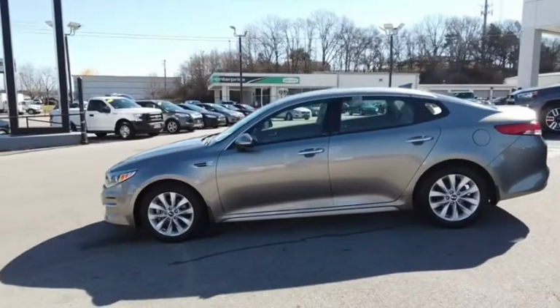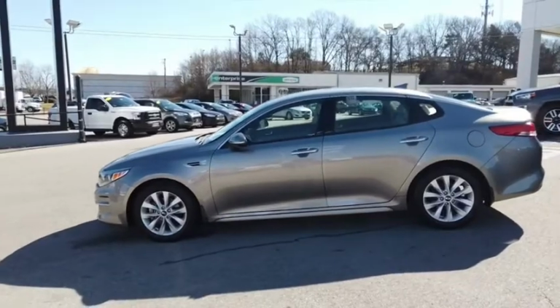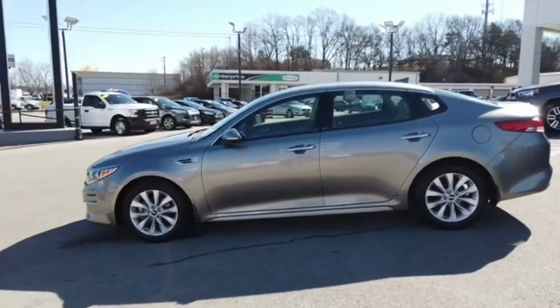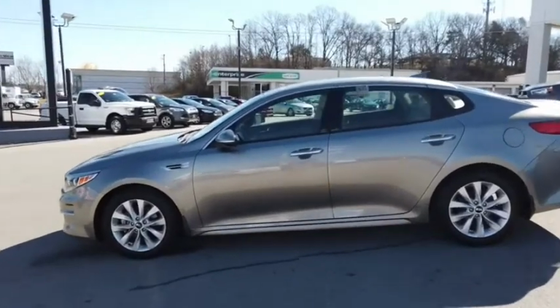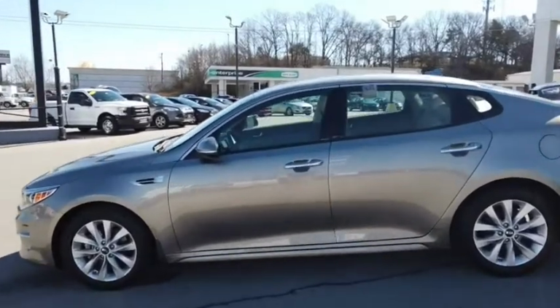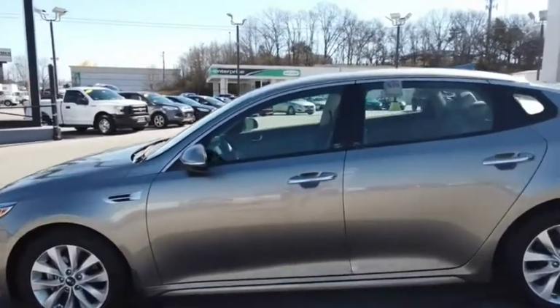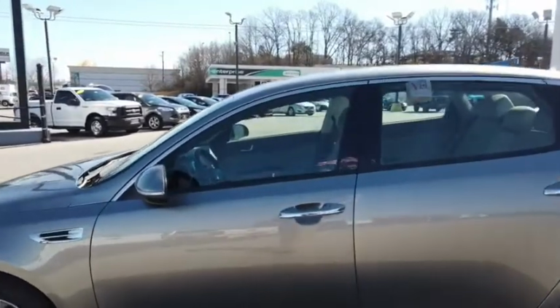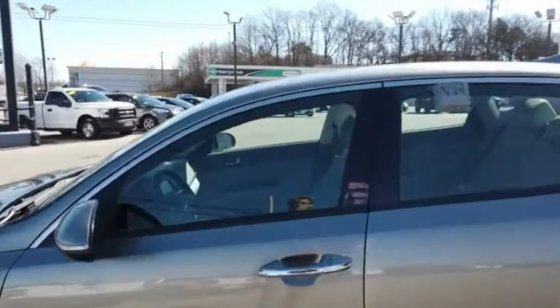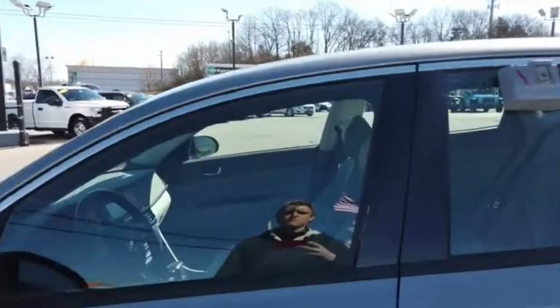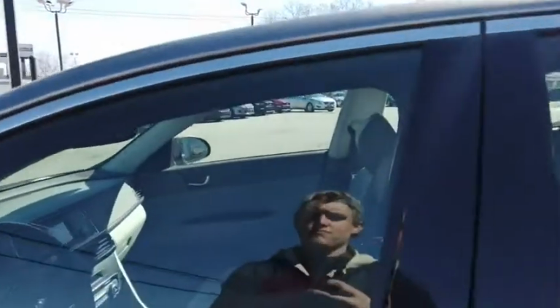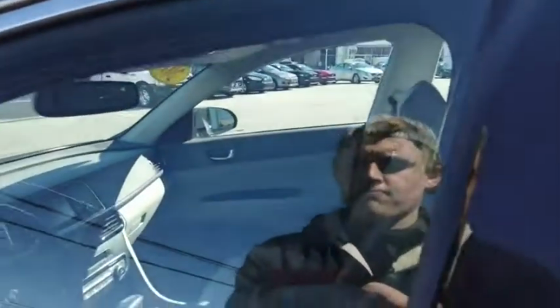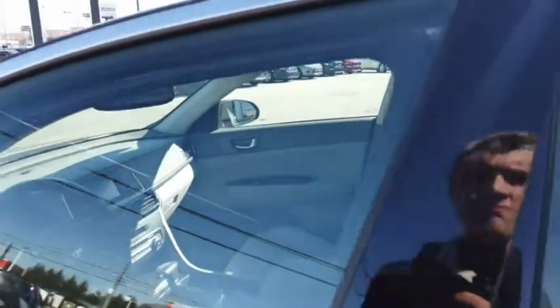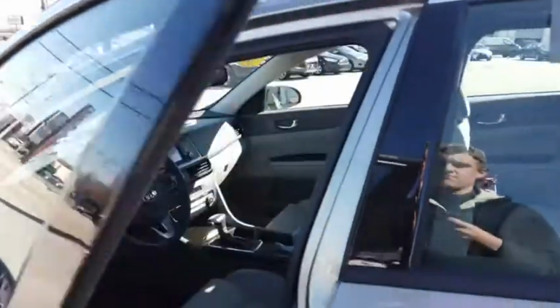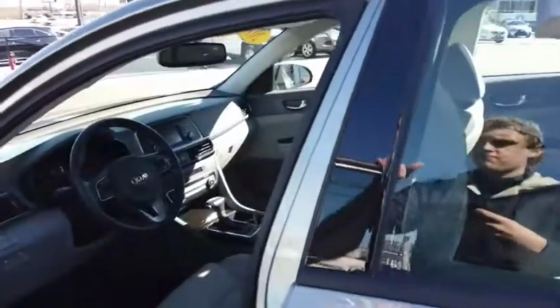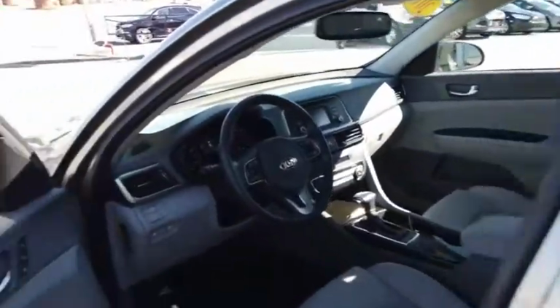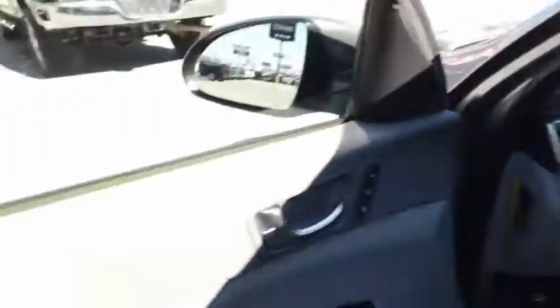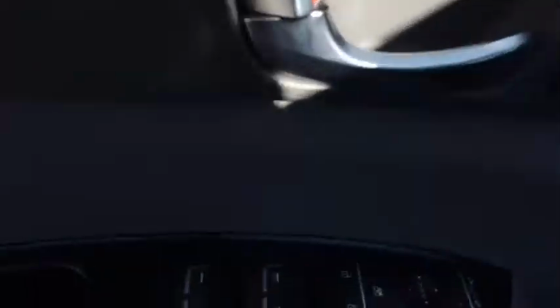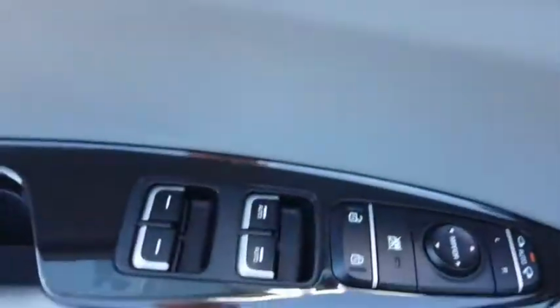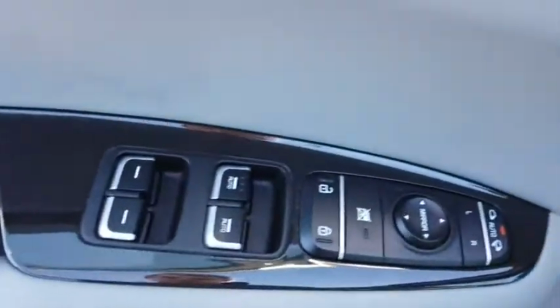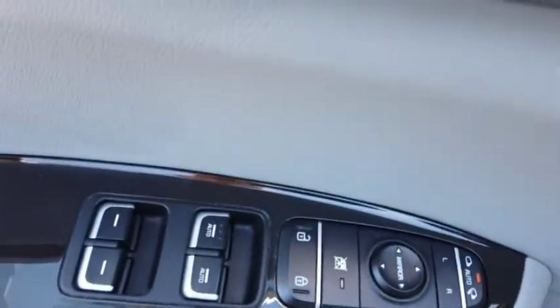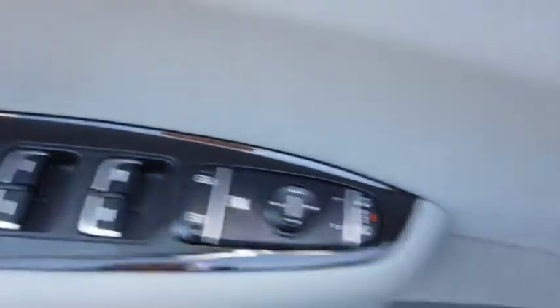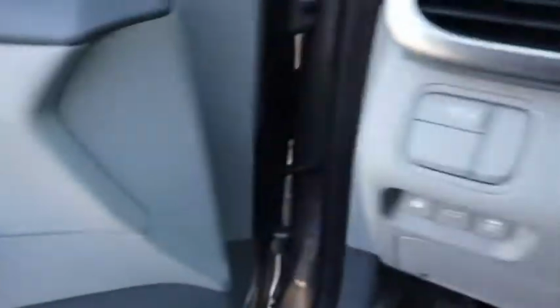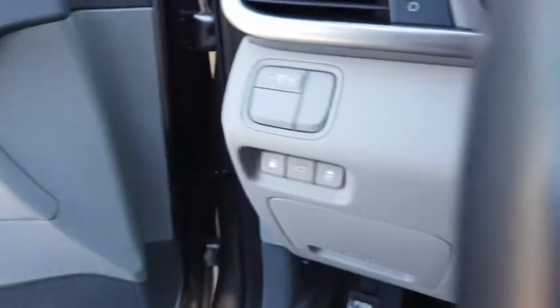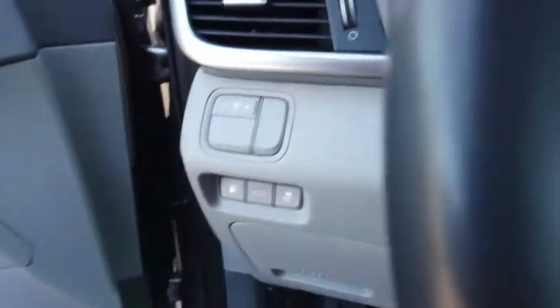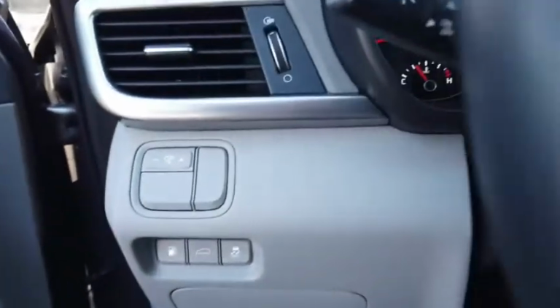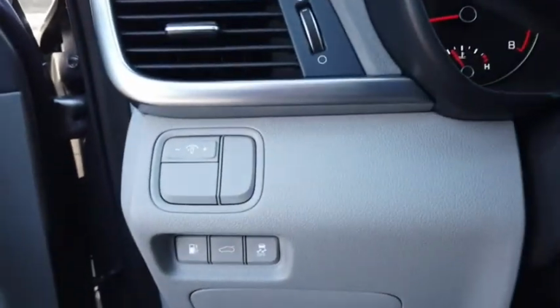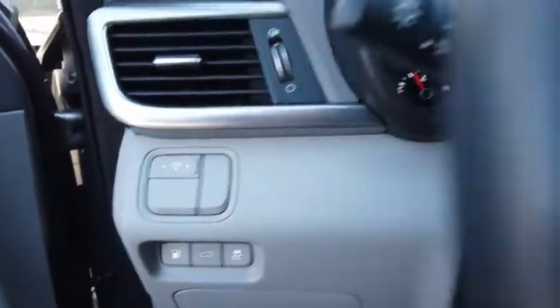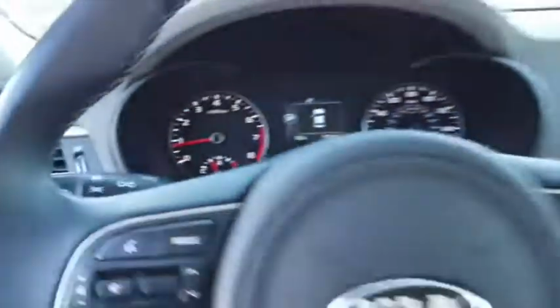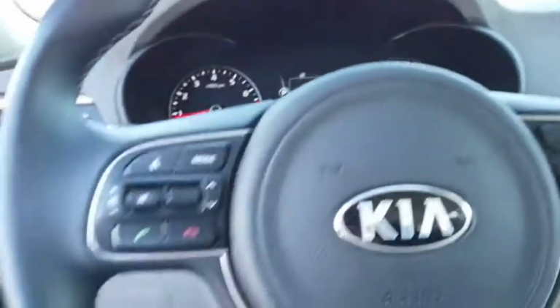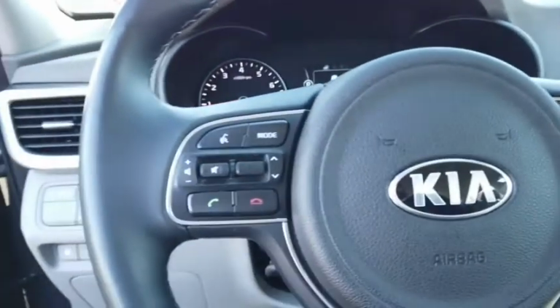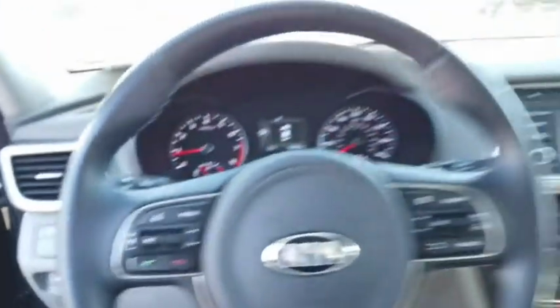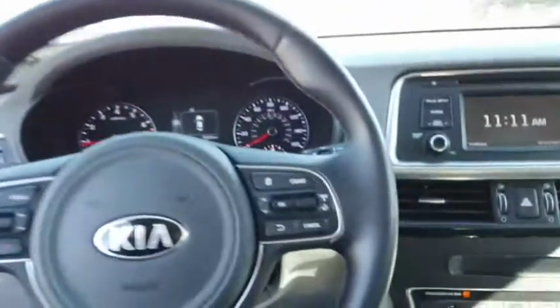Traction control, backup camera, leather-wrapped steering wheel, Bluetooth, dual airbags, alloy wheels, power steering, four-wheel disc brakes, AM FM CD, MP3 radio, heated front seats, electronic stability control, CD player.